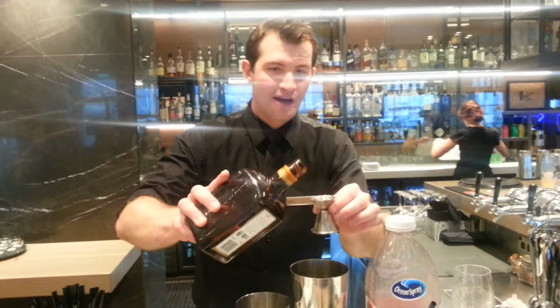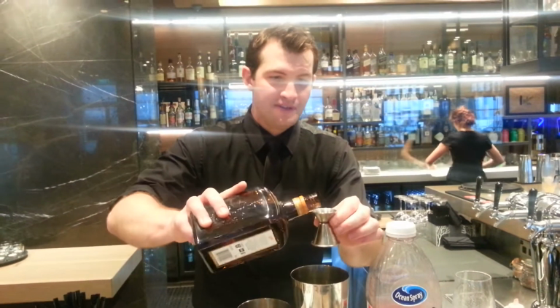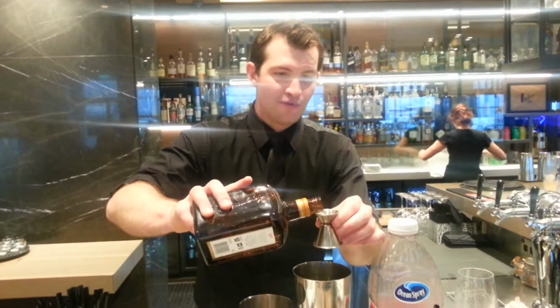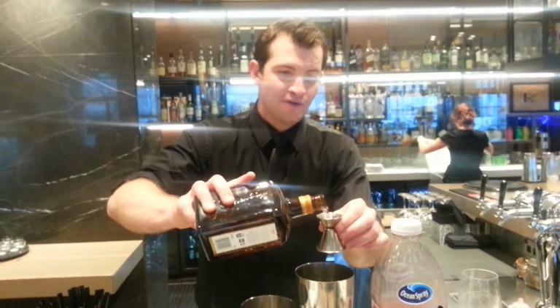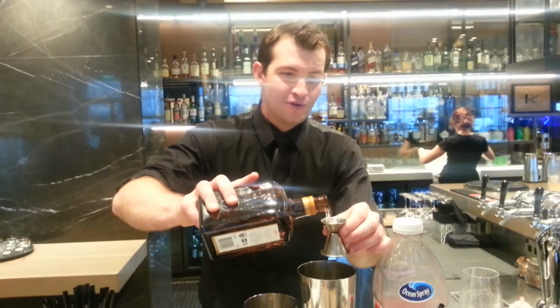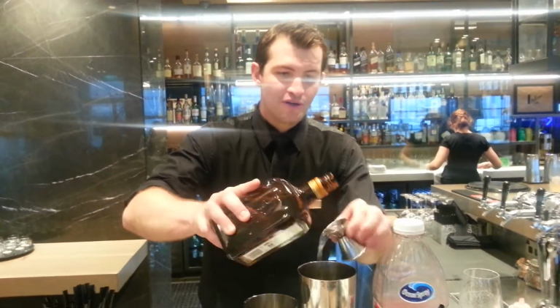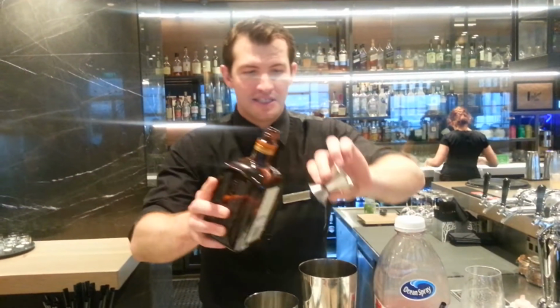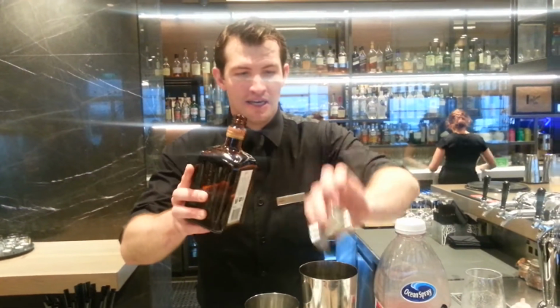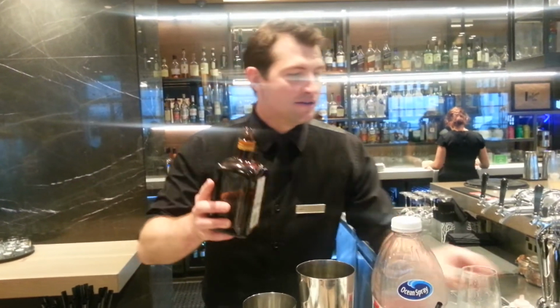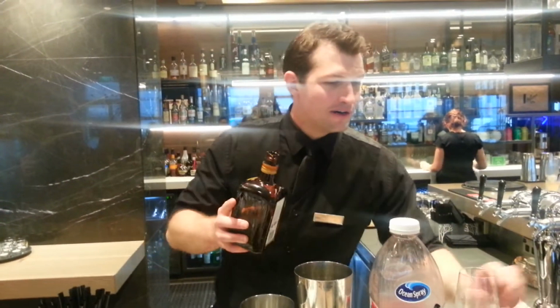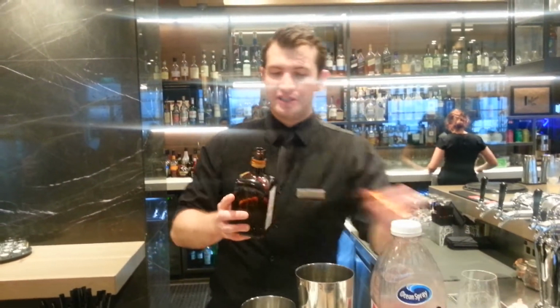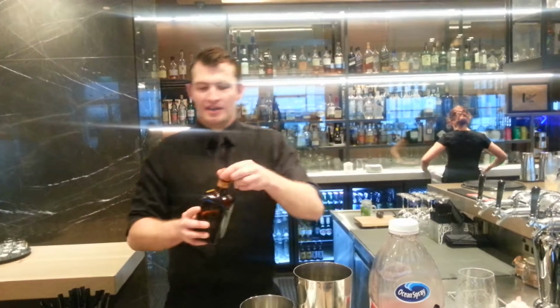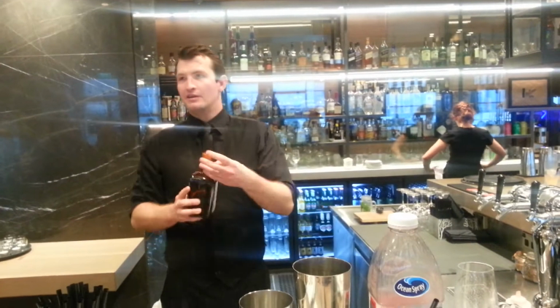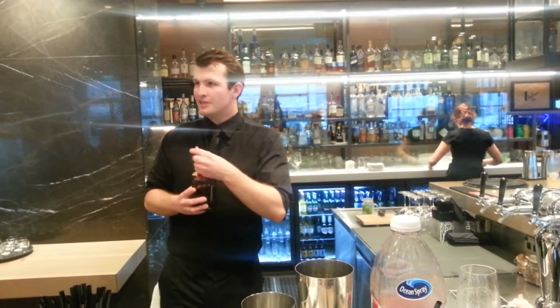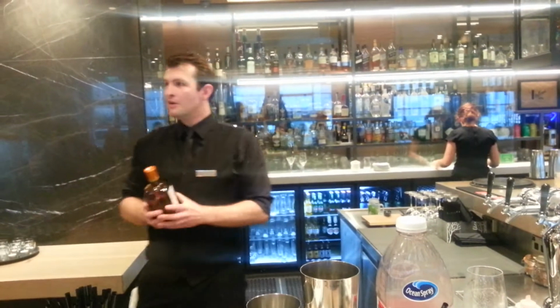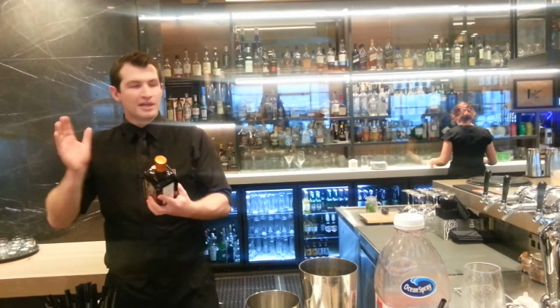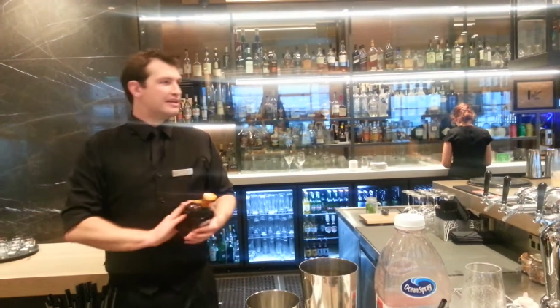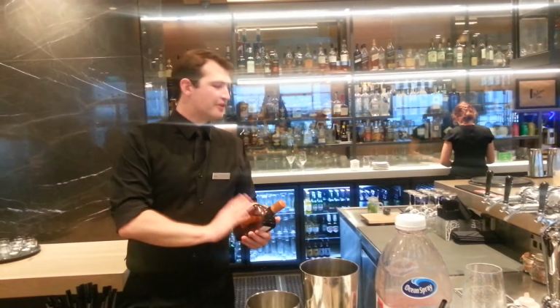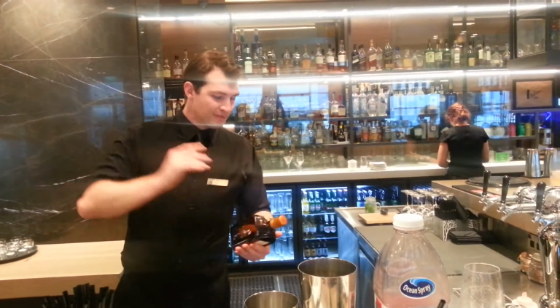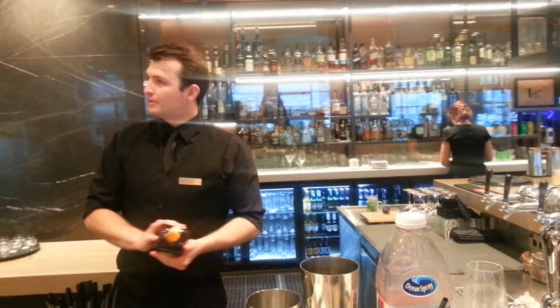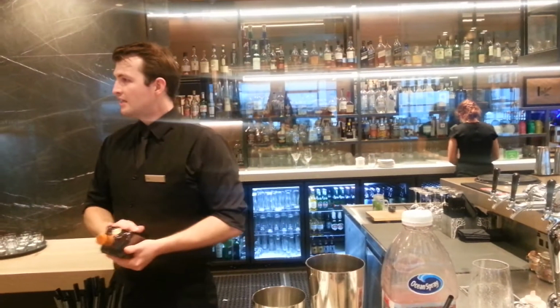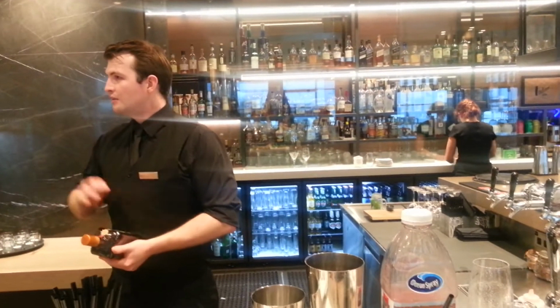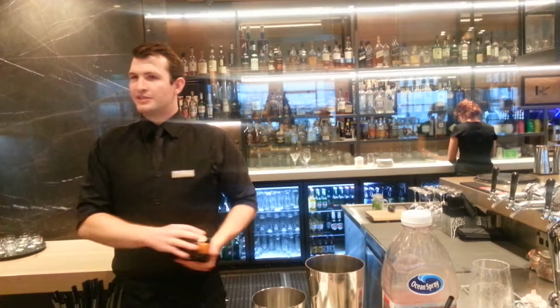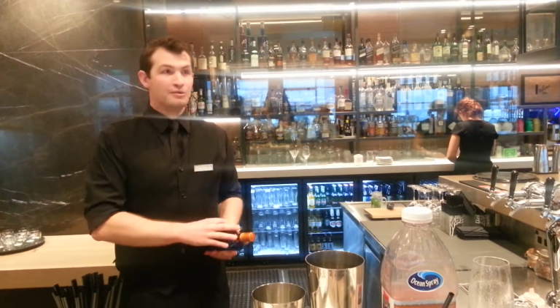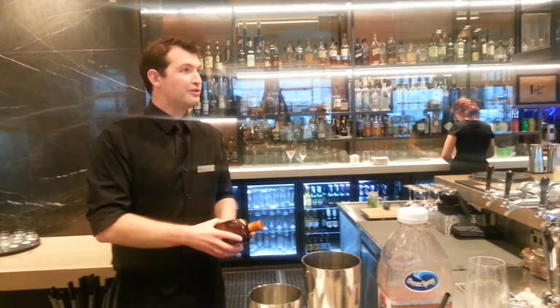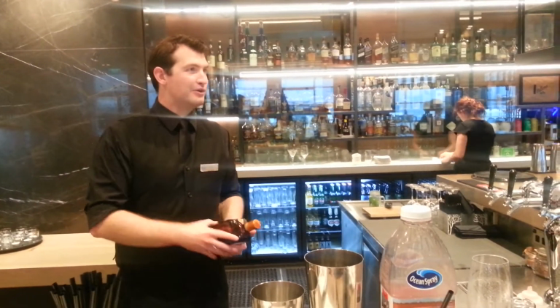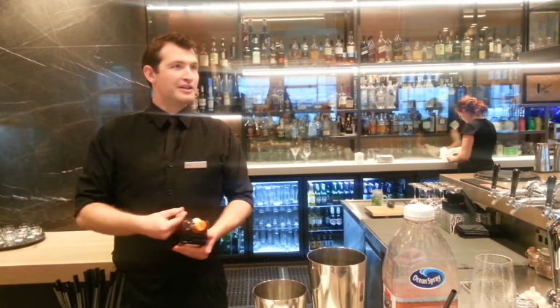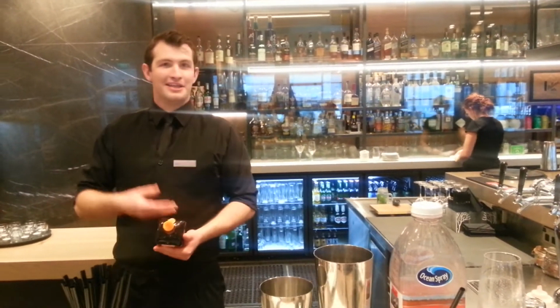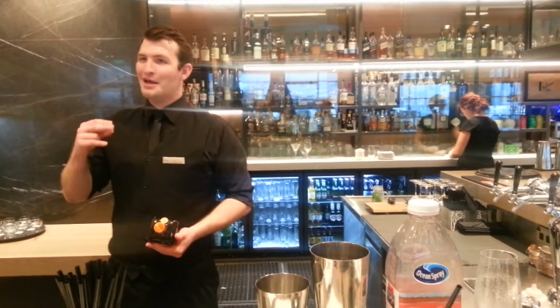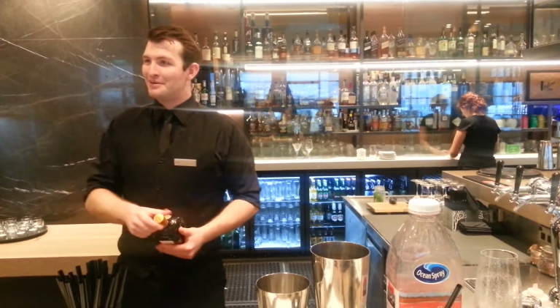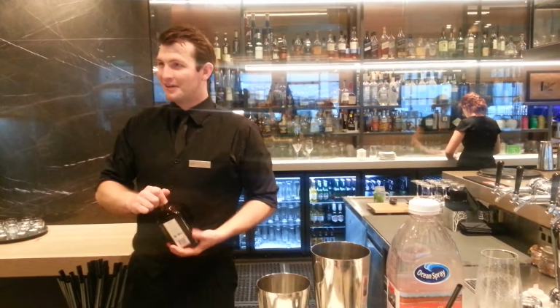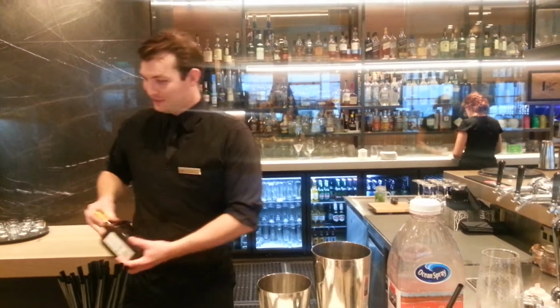Now, 15ml of Cointreau. We use Cointreau because it's a bitter orange liqueur. But if you've got Triple Sec, Curaçao at home, or even Blue Curaçao, go for it — it will give a funny purple color to your drink.